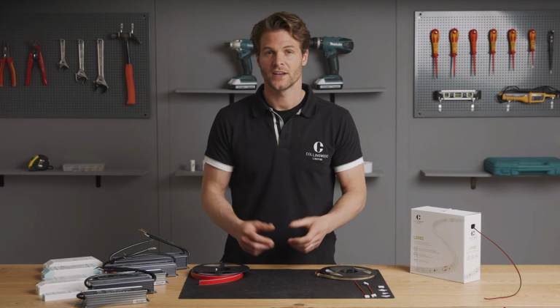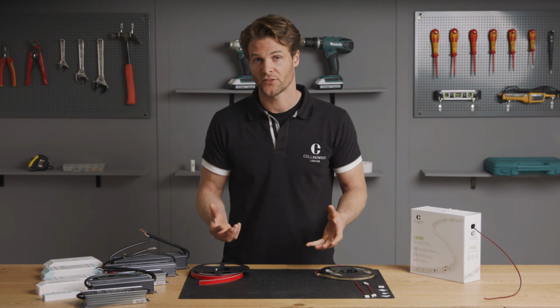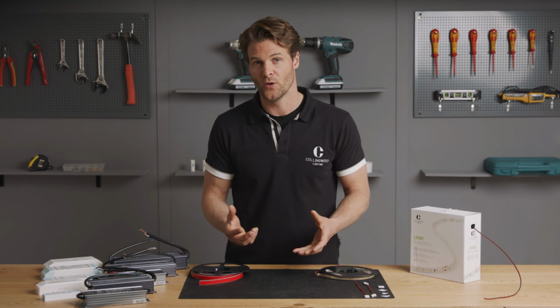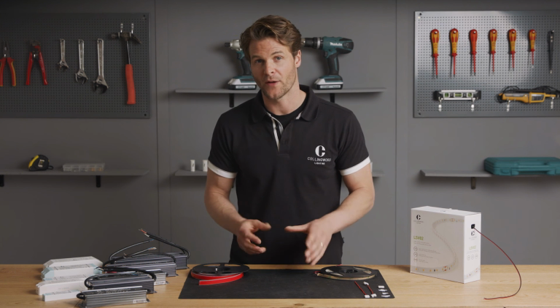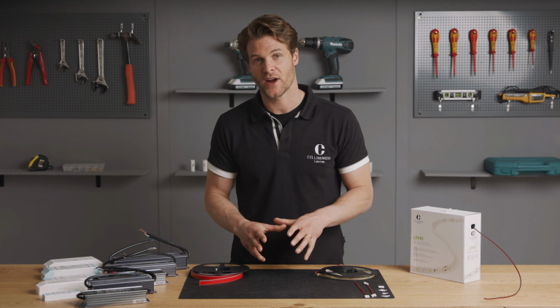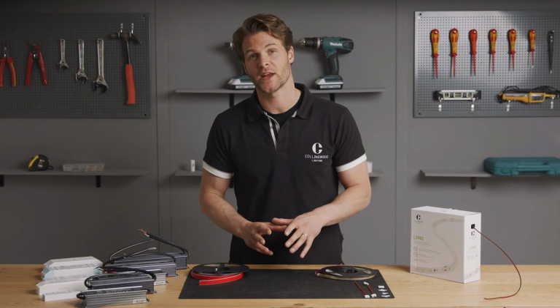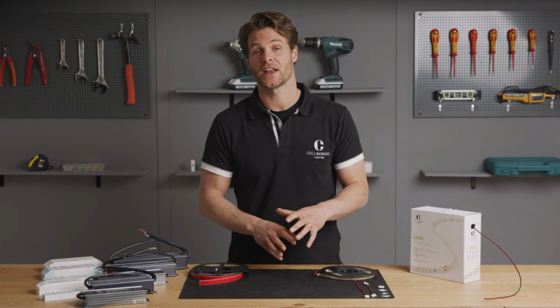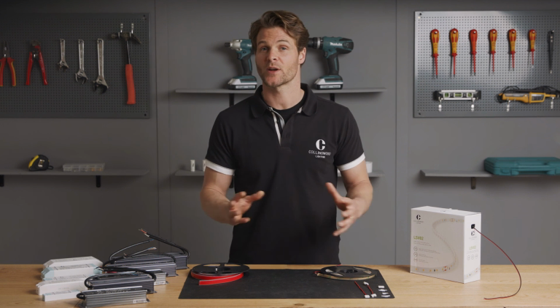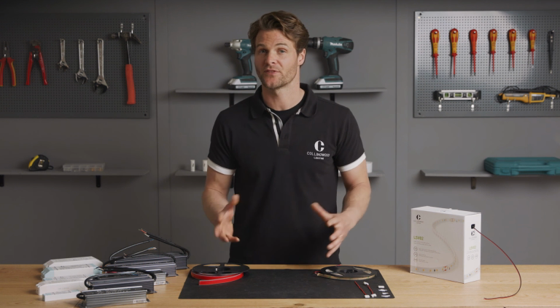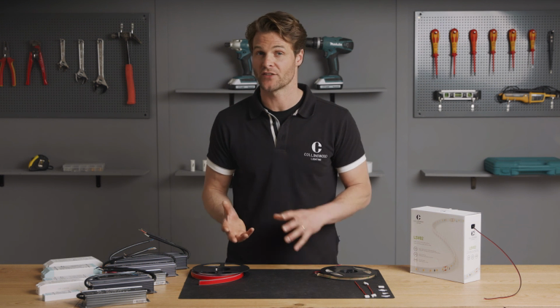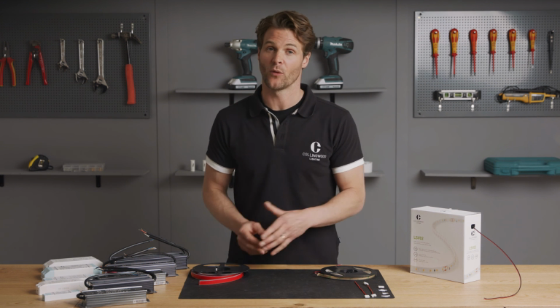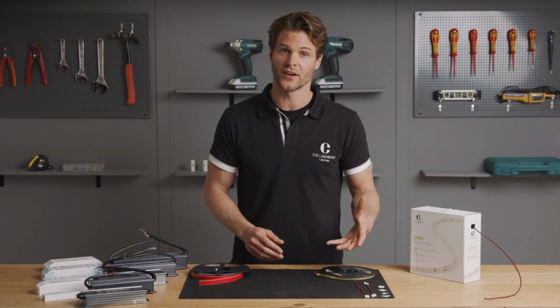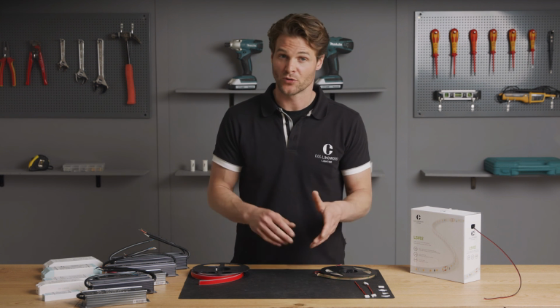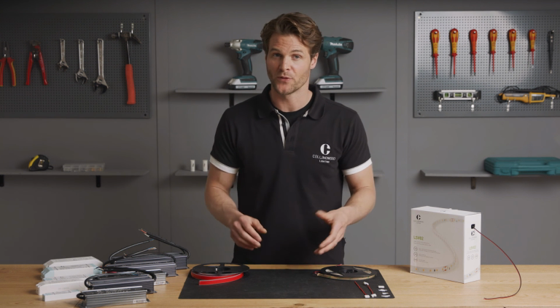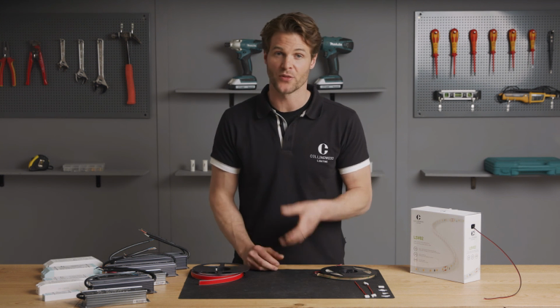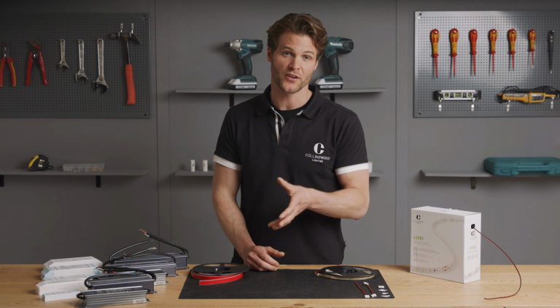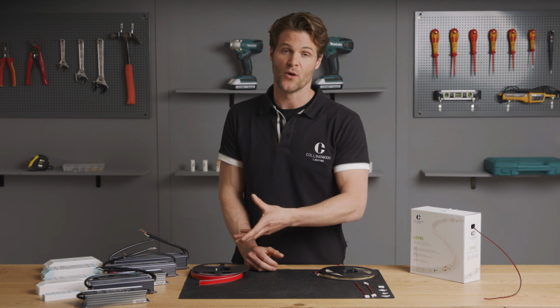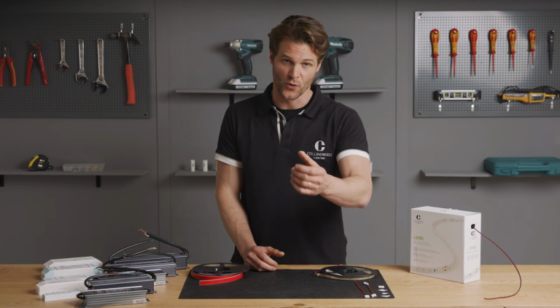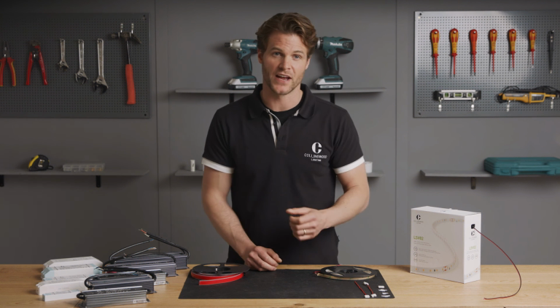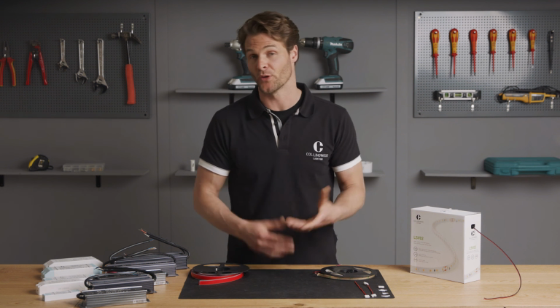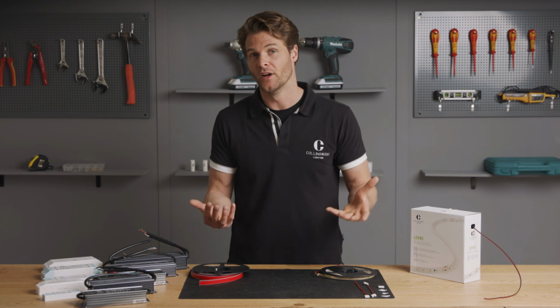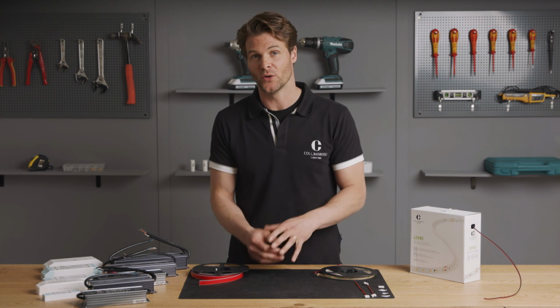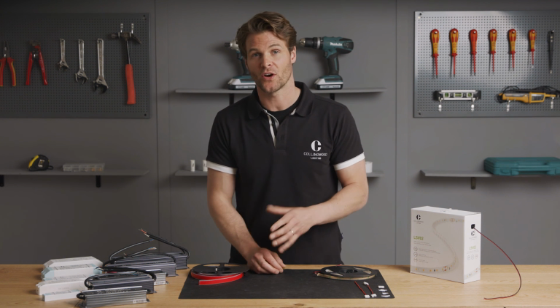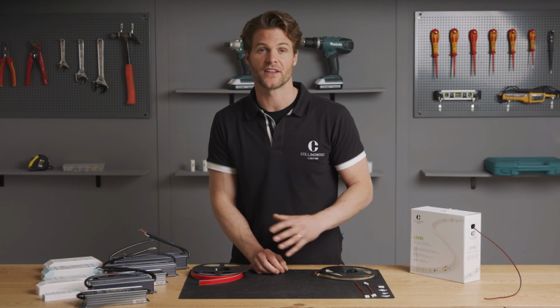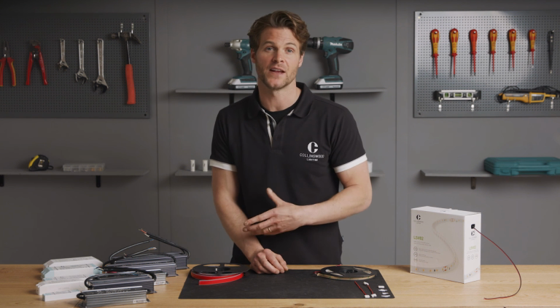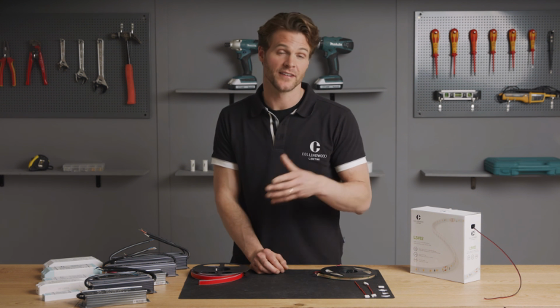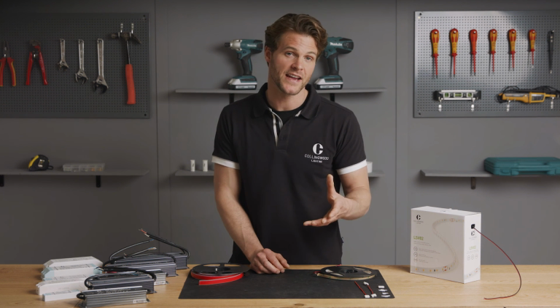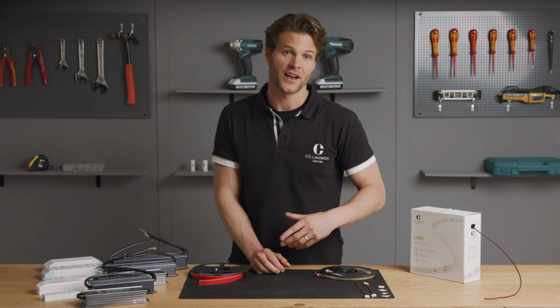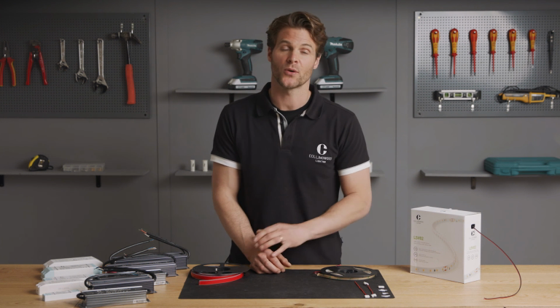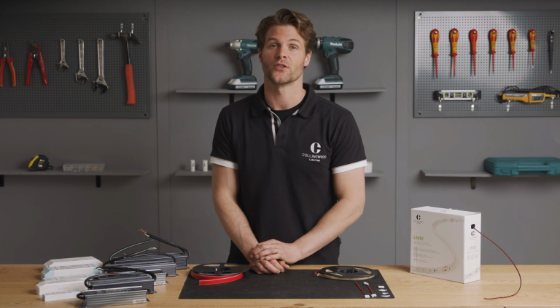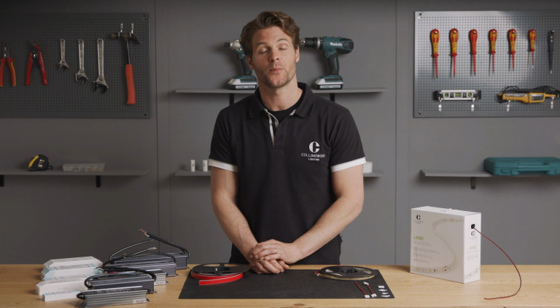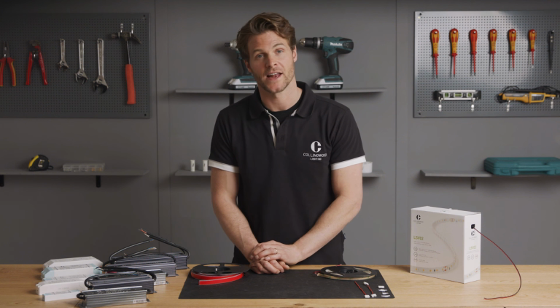If you want to know more about this range, we have a strip configurator on our website which will help you find the right strip for your installation. Or of course, contact the team today and talk through the job in hand.